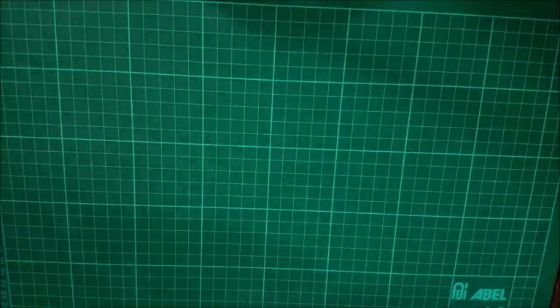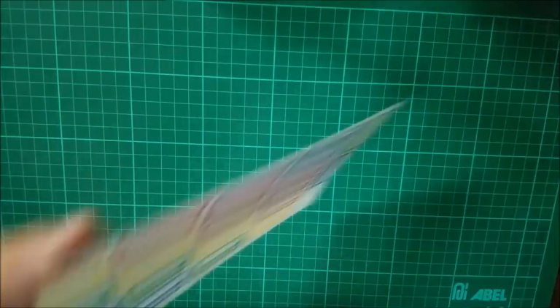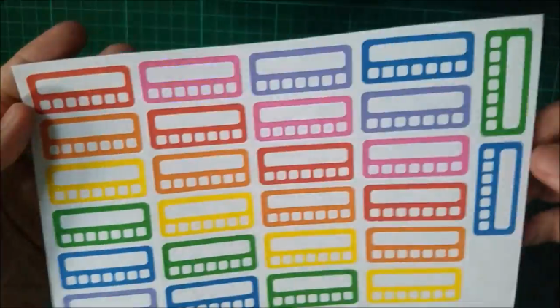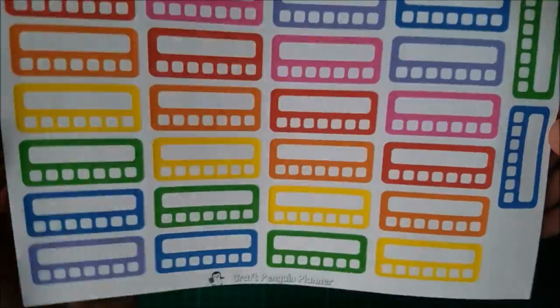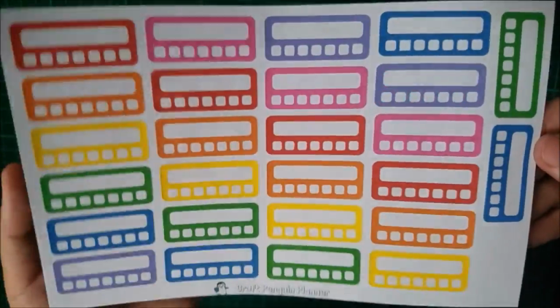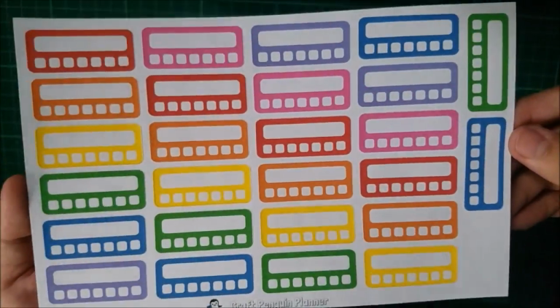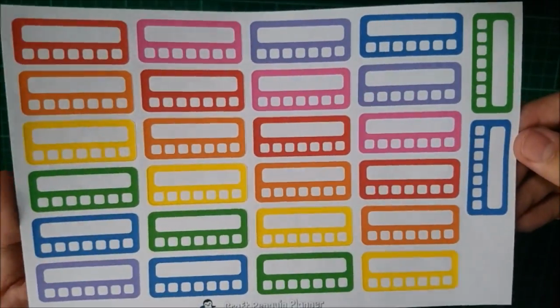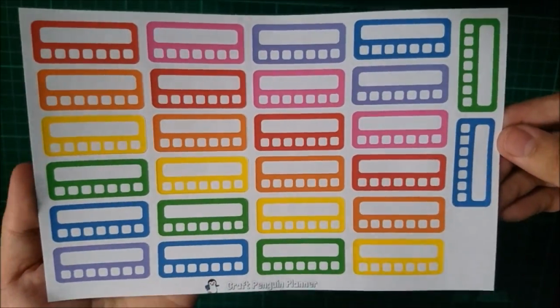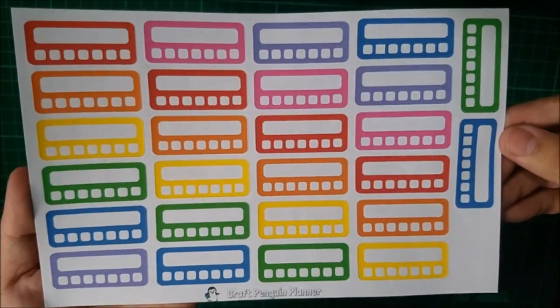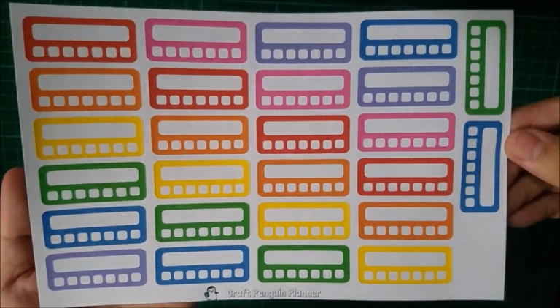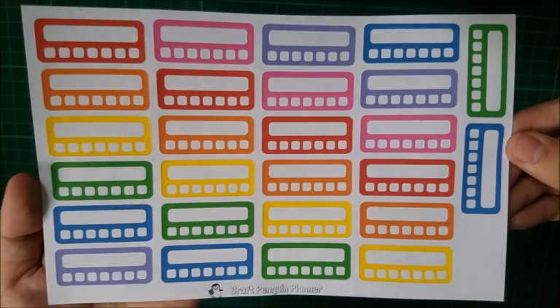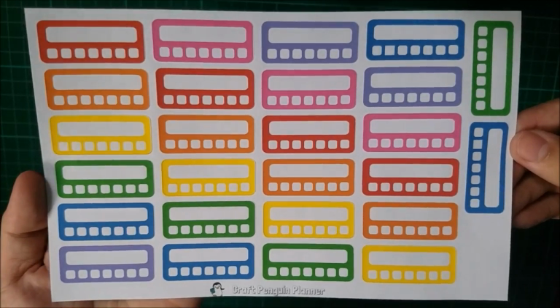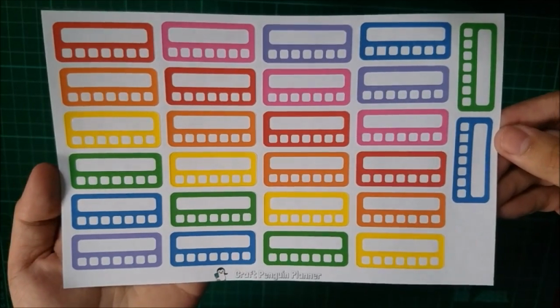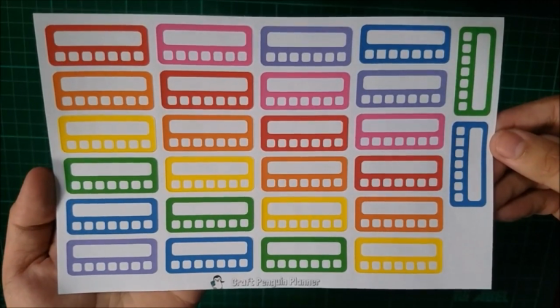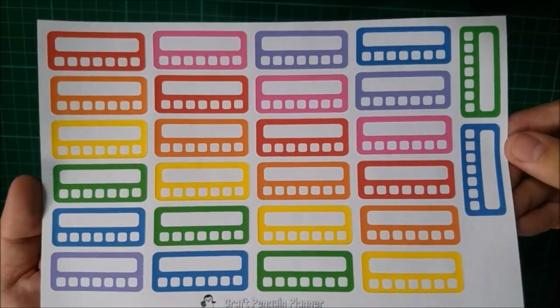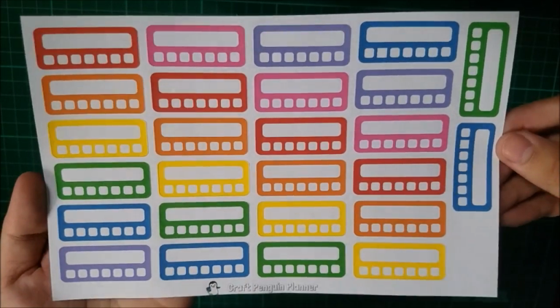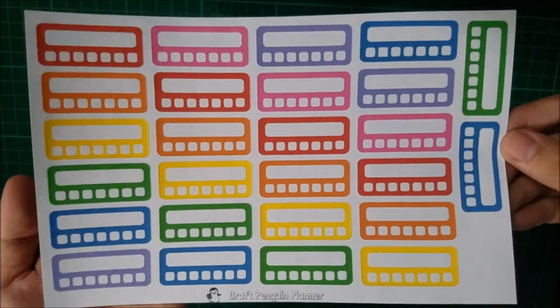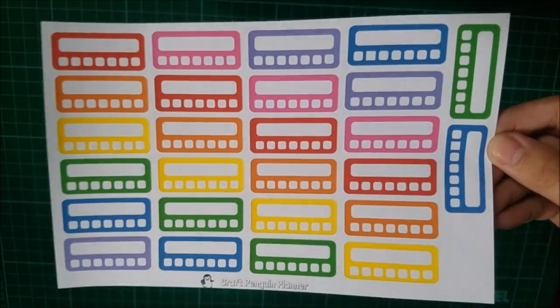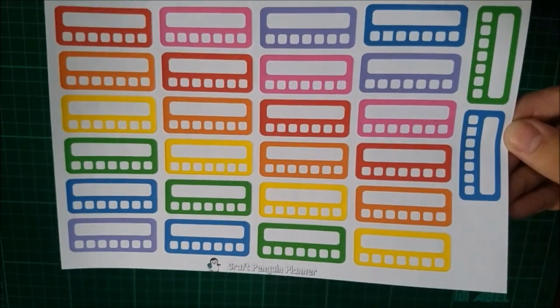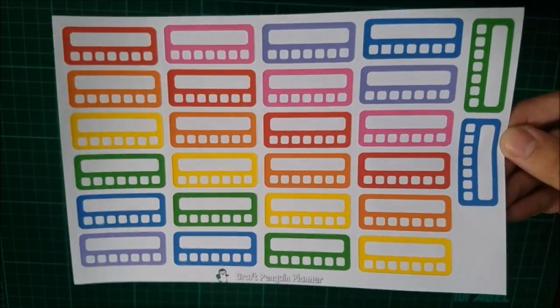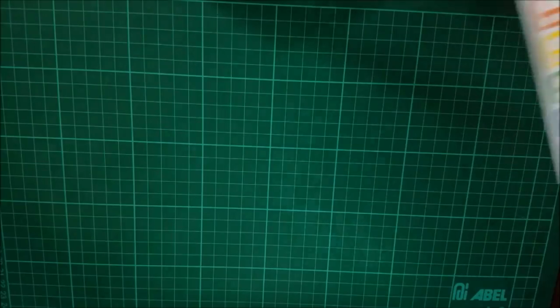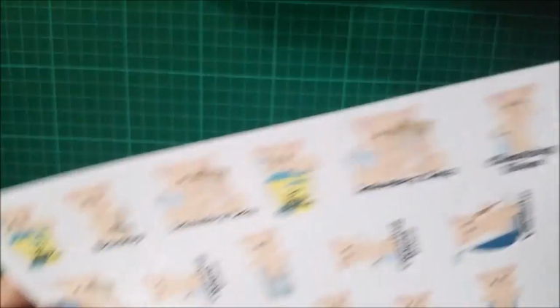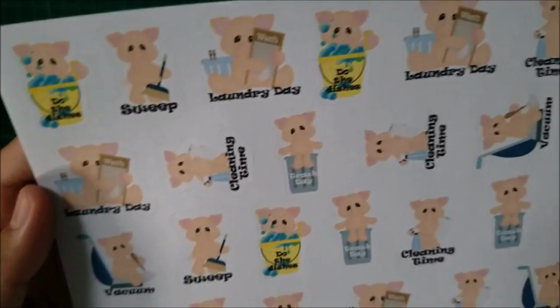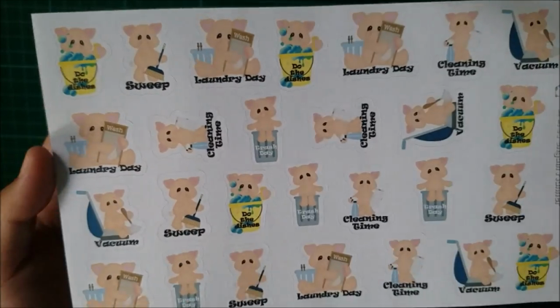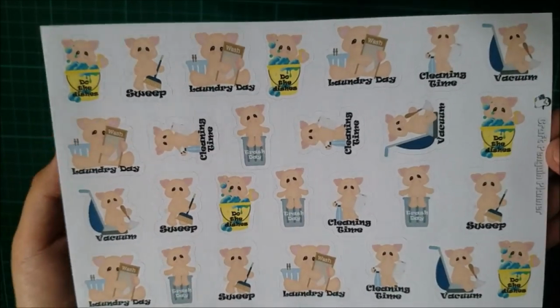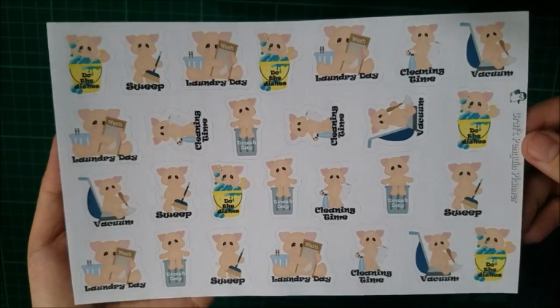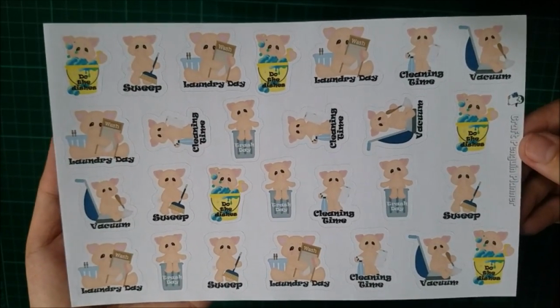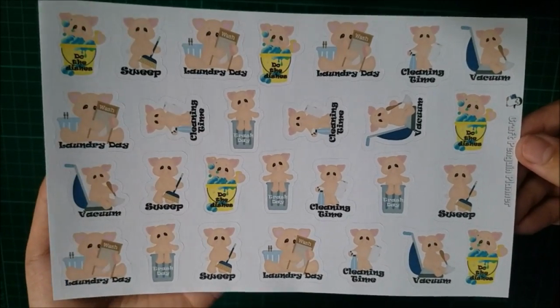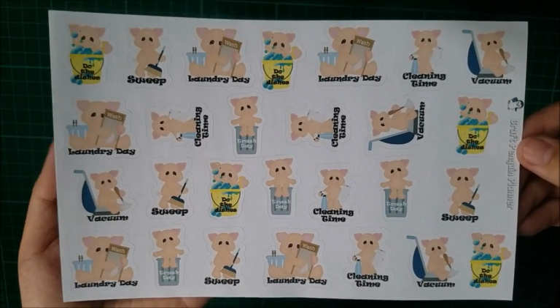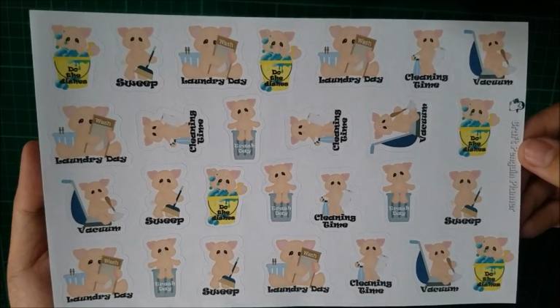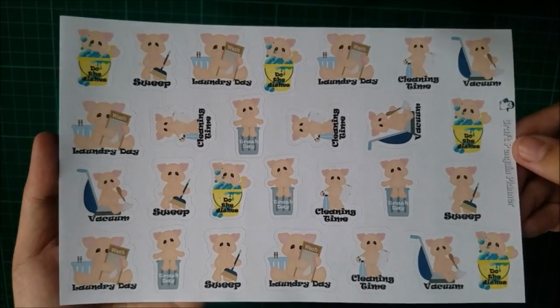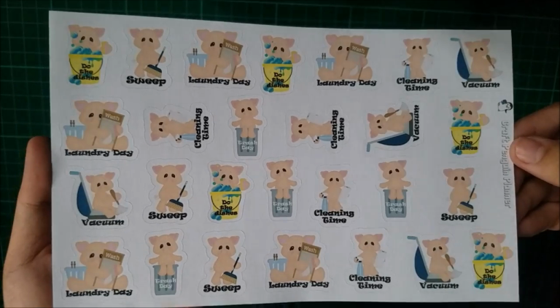I also got this rainbow colored habit trackers and I love using them in my planner. And next I have this piggy drawer stickers — they're so cute.